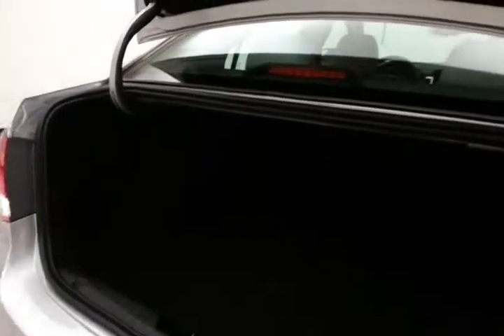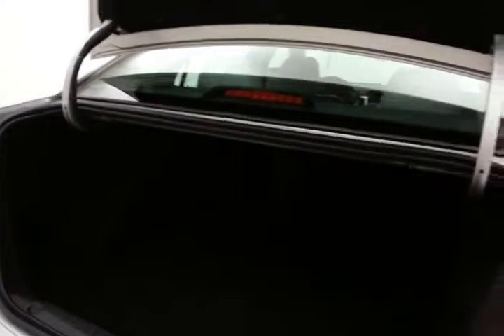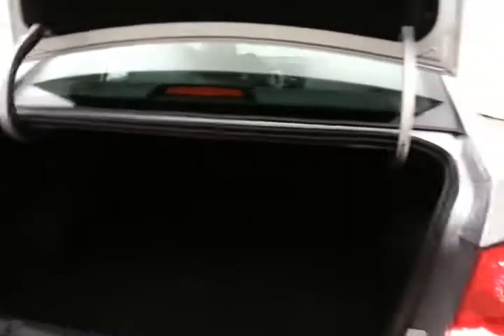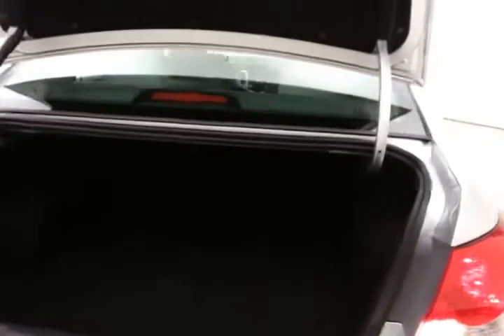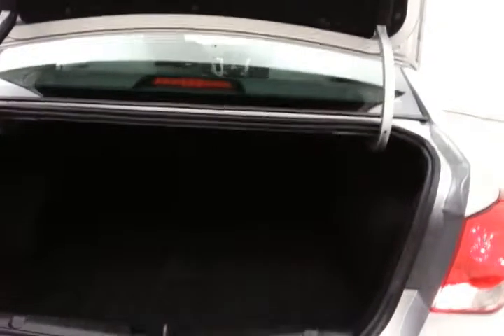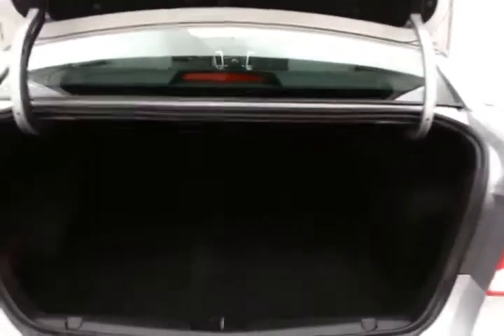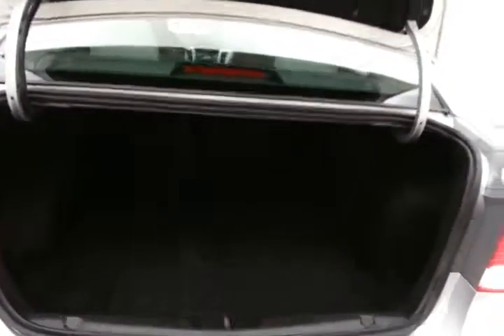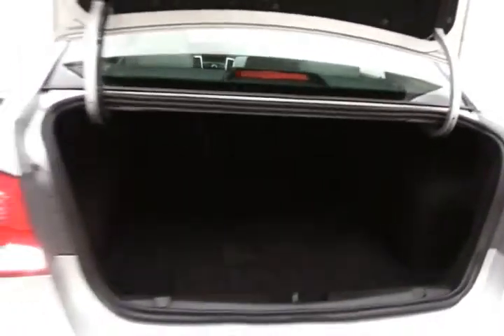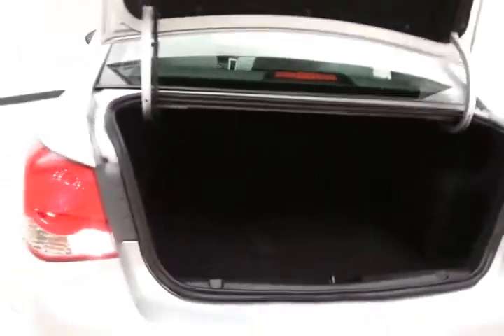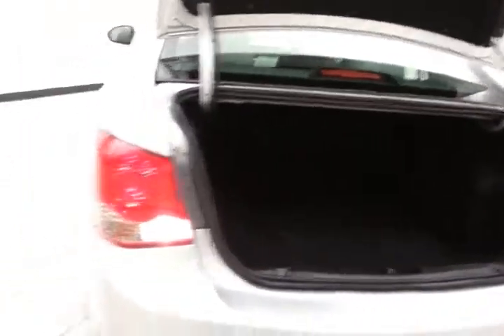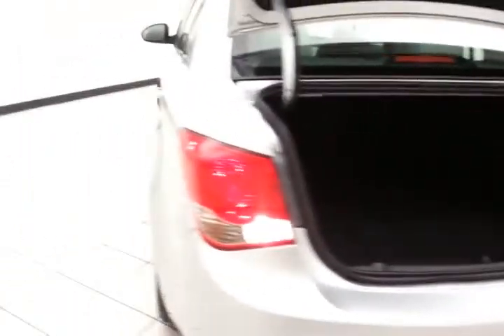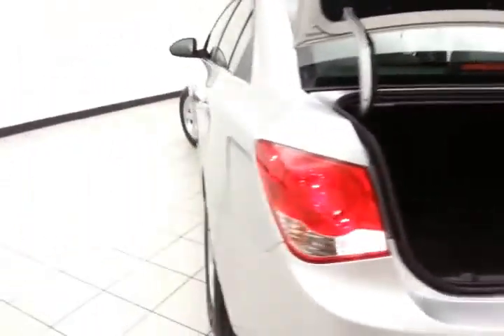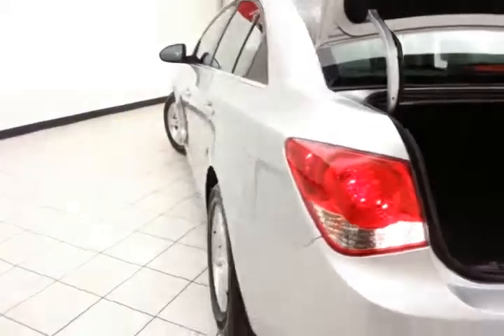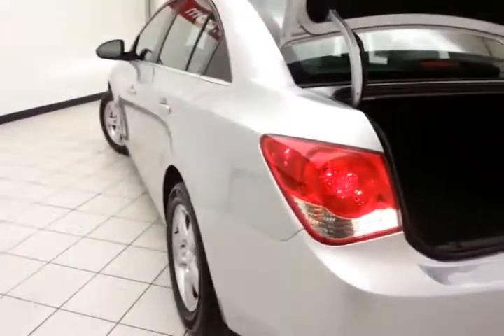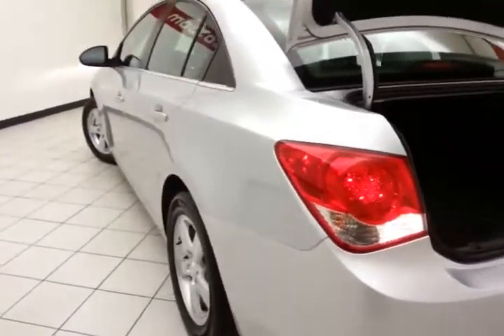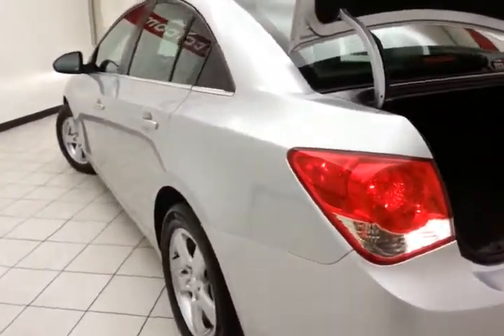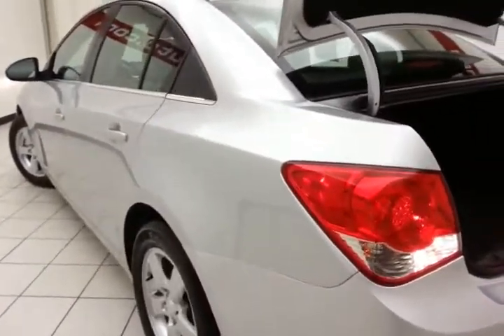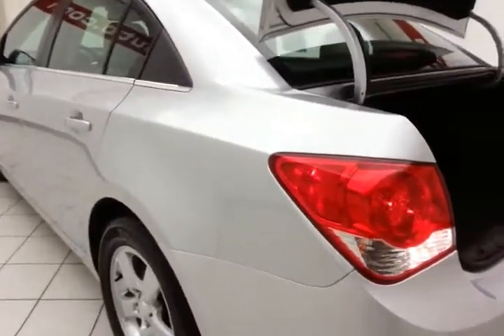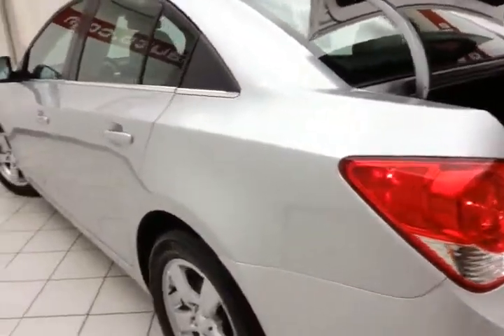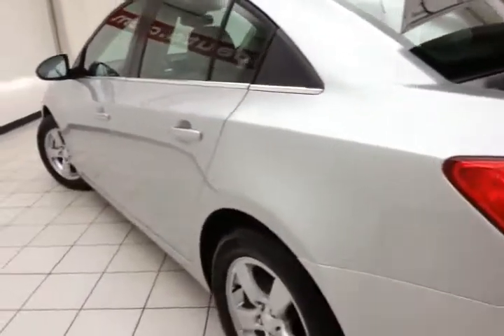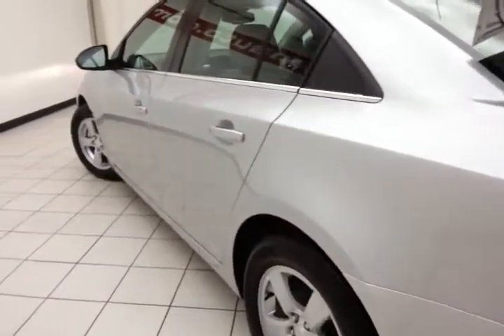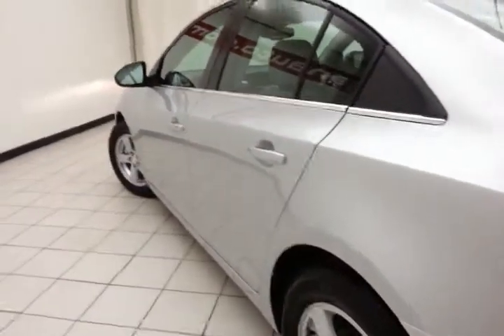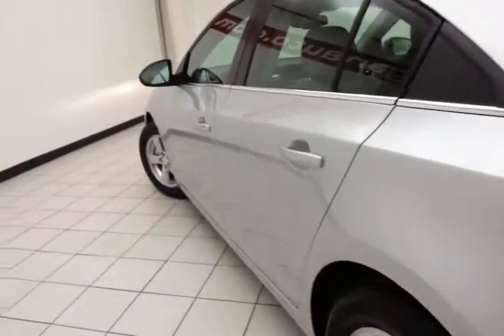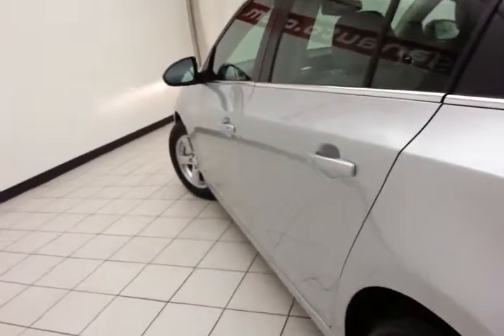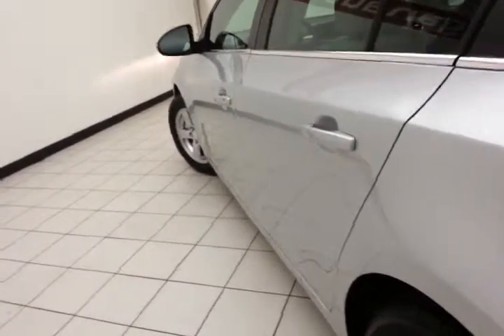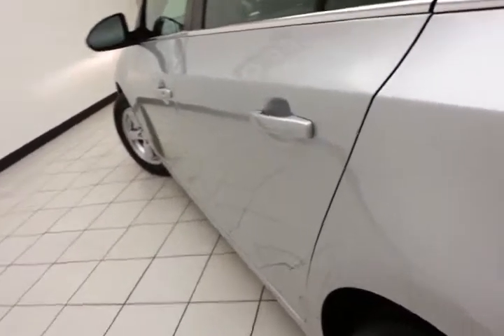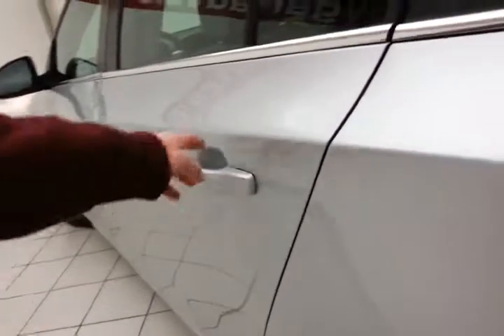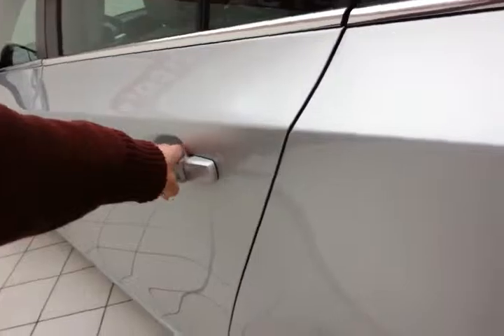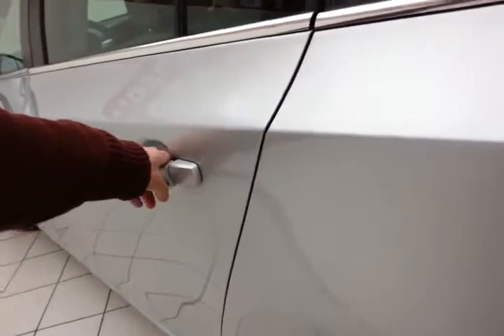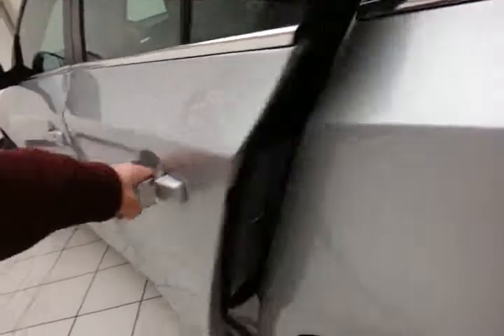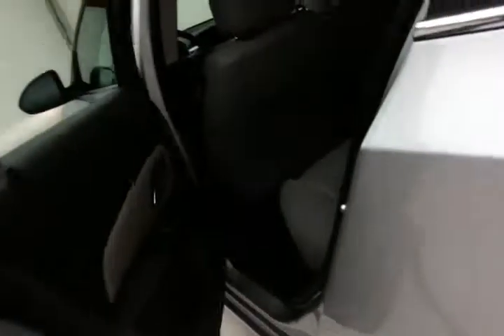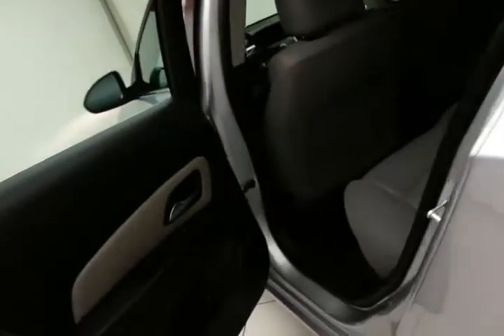Spacious trunk with a wide opening that makes it easy to get things in and out. And of course, it's very clean with only 14,000 miles — no dents or dings in the body.